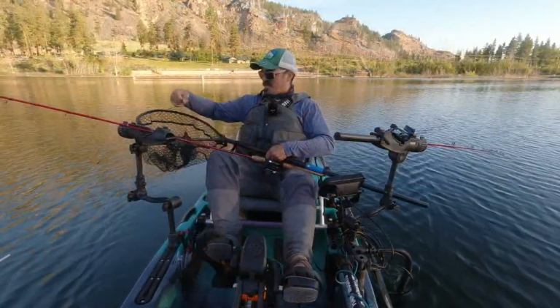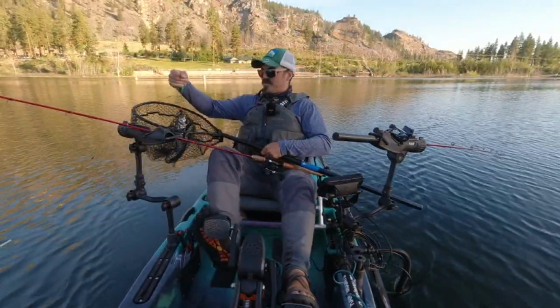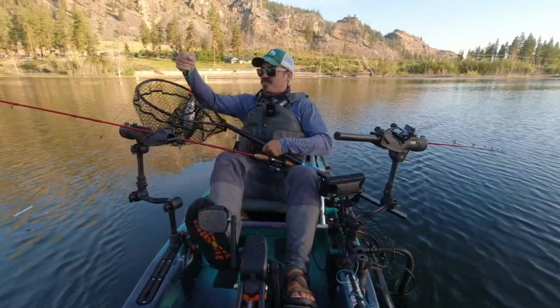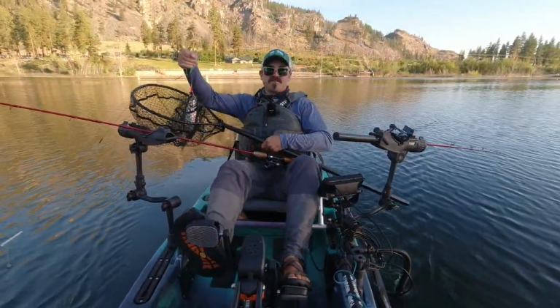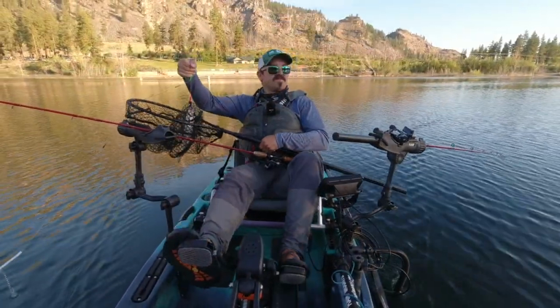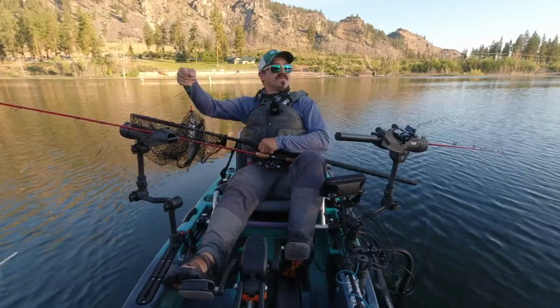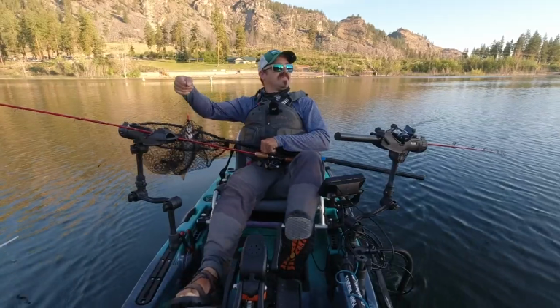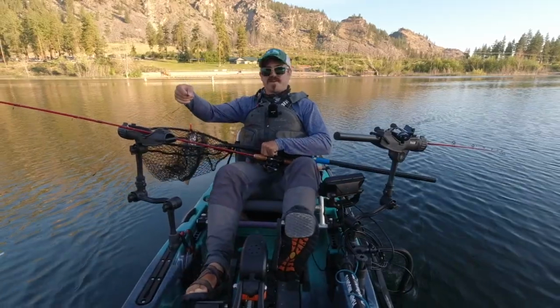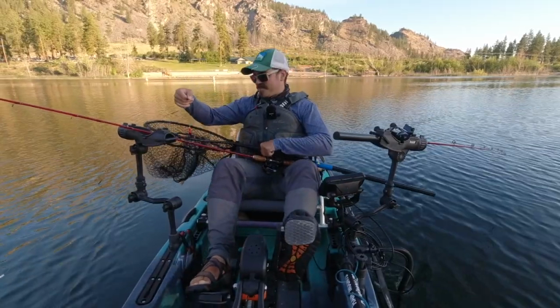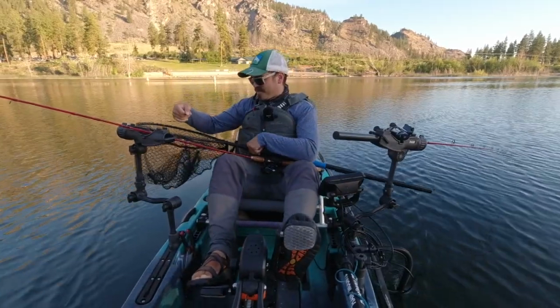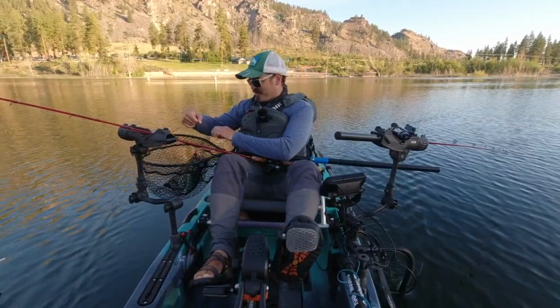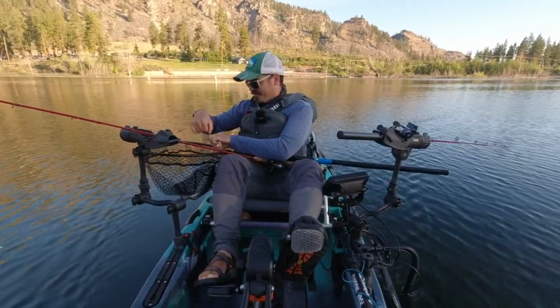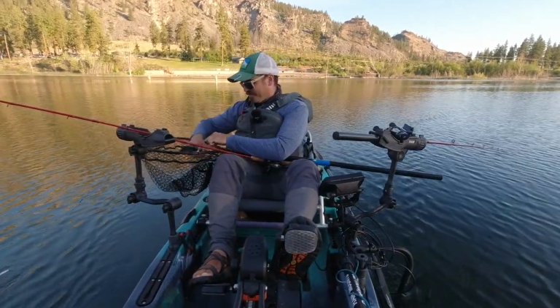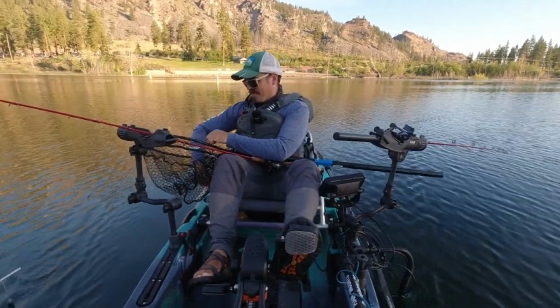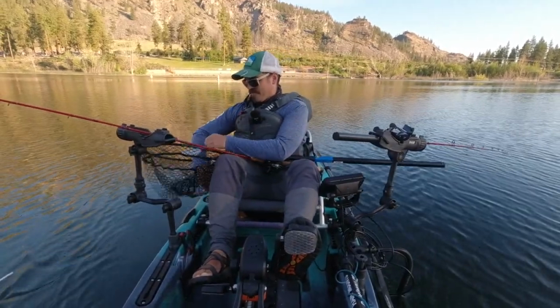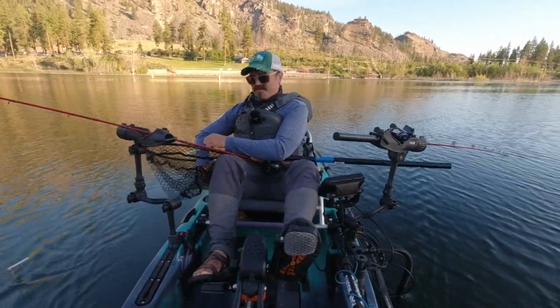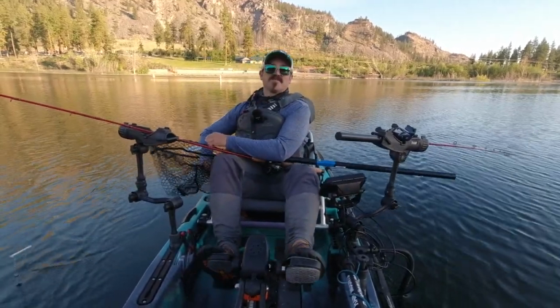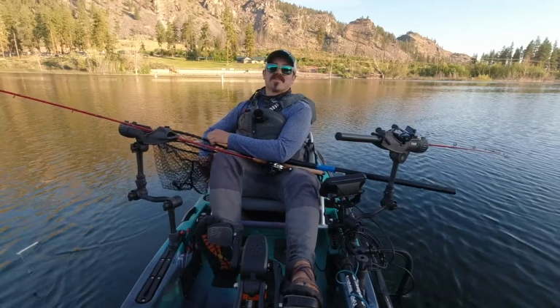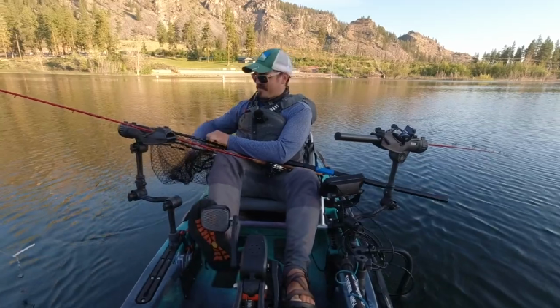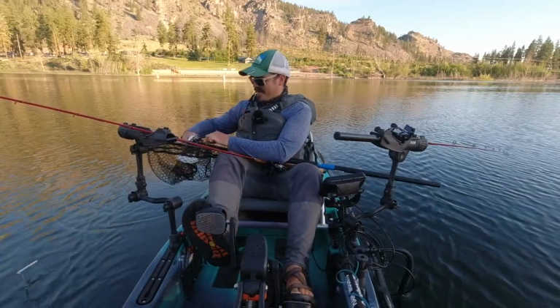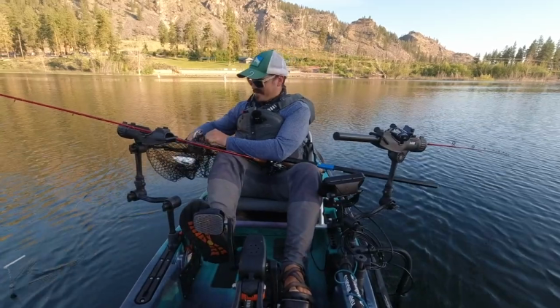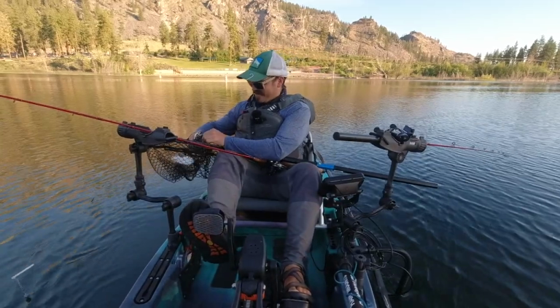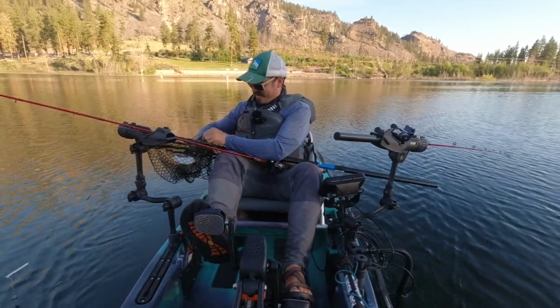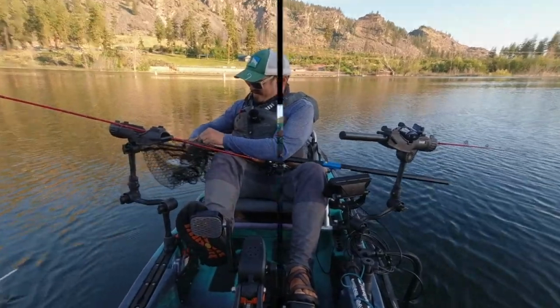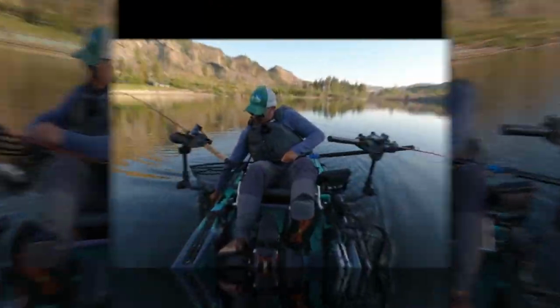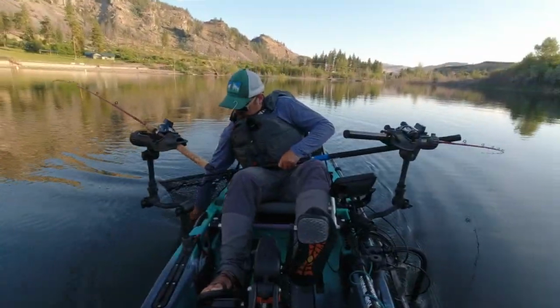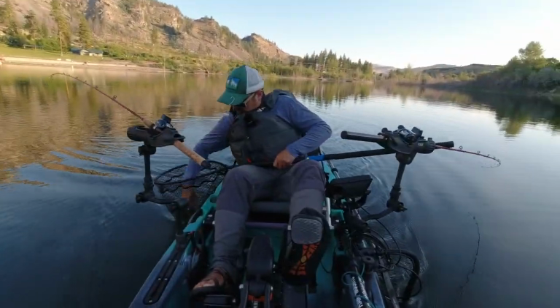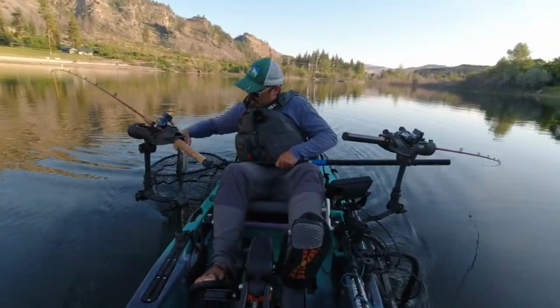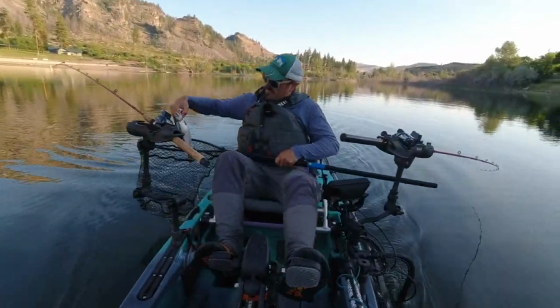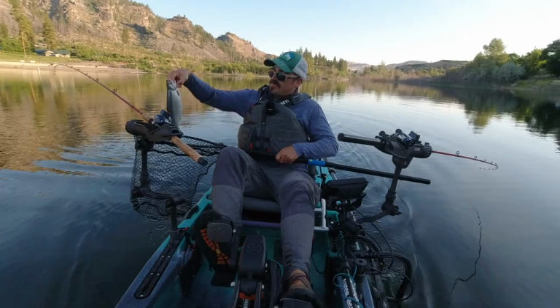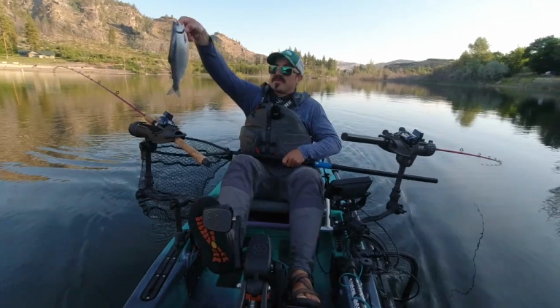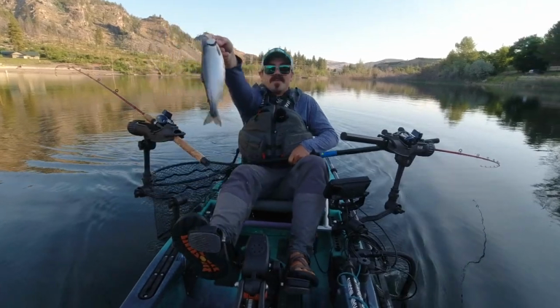I'm just using little crappie tubes for micro hoochies today — they work great. You can get a pack of those for like 99 cents. Here we go, another fat kokanee!